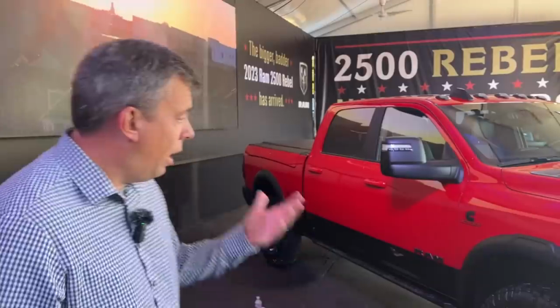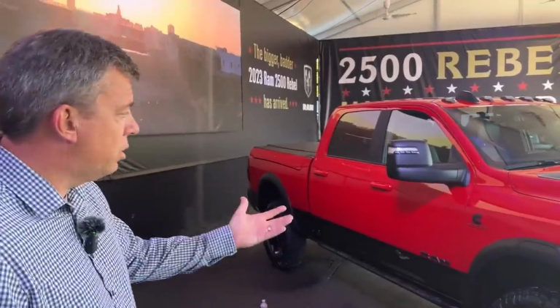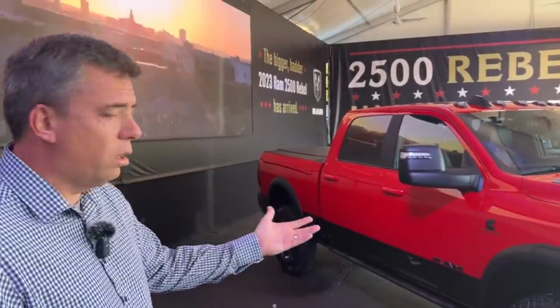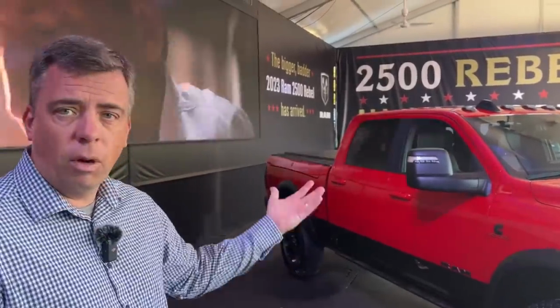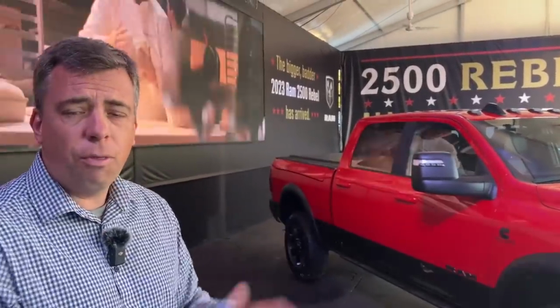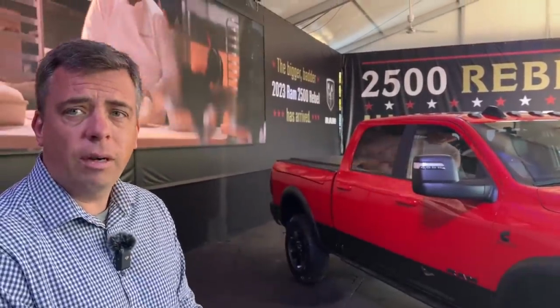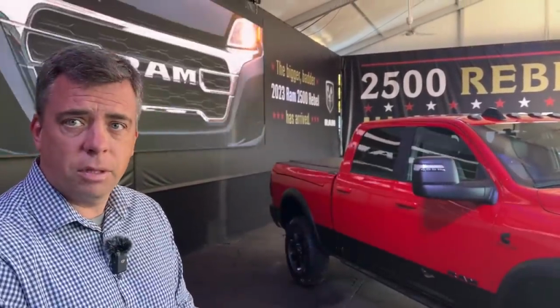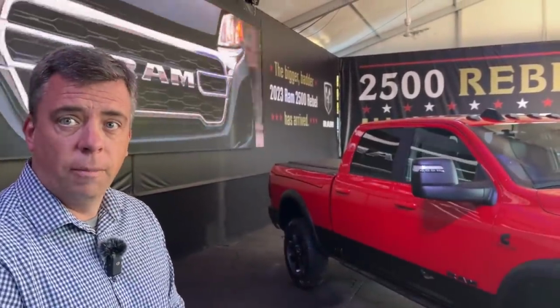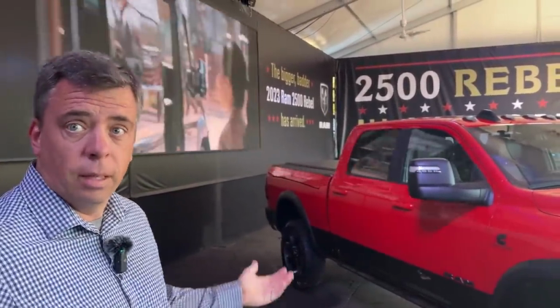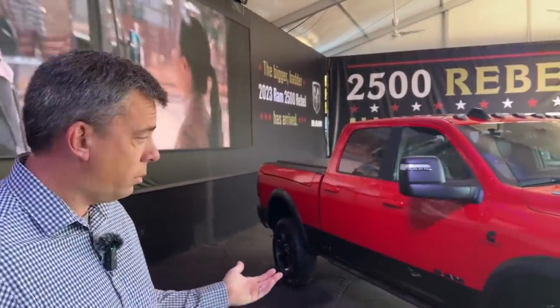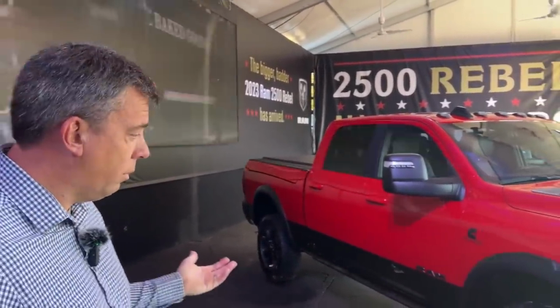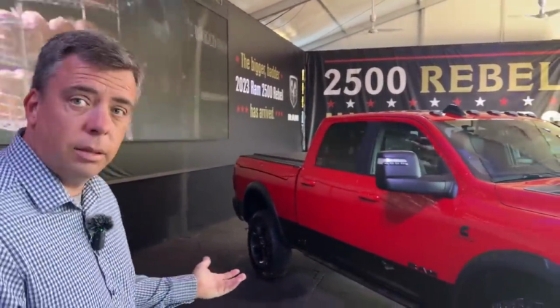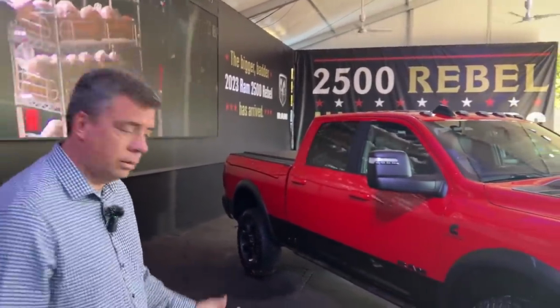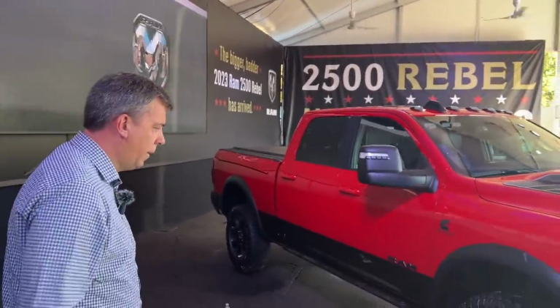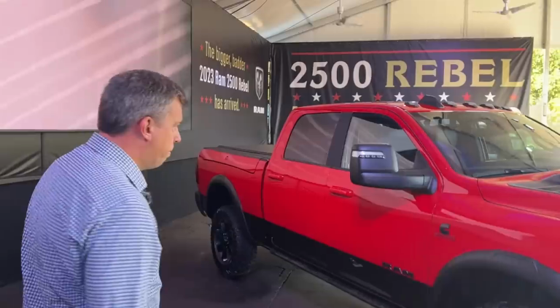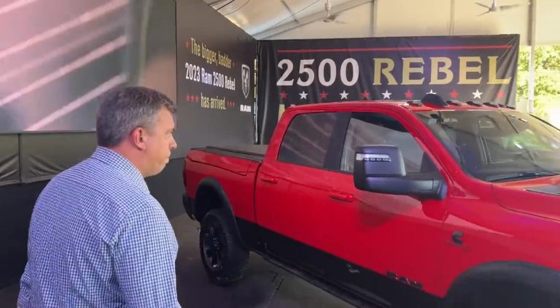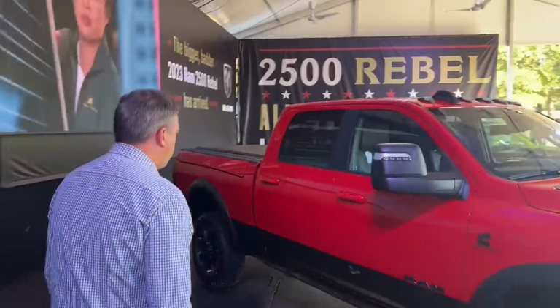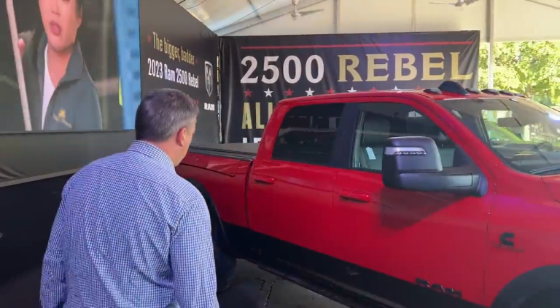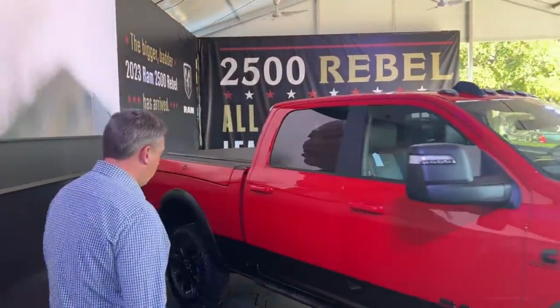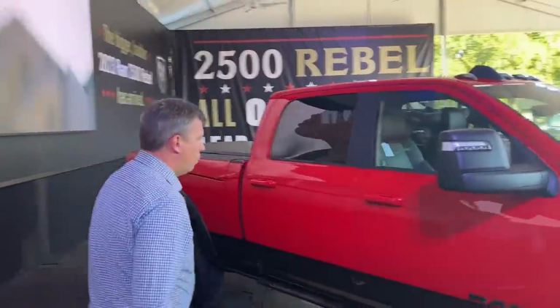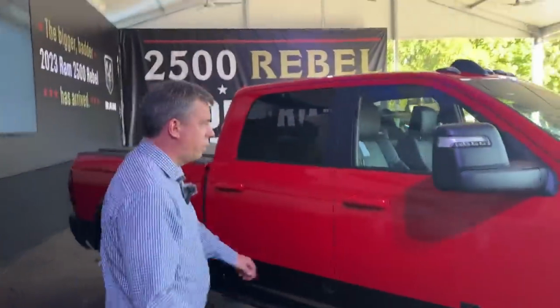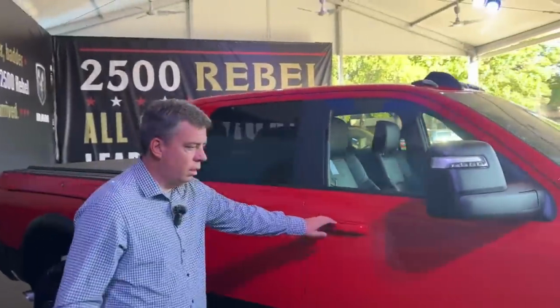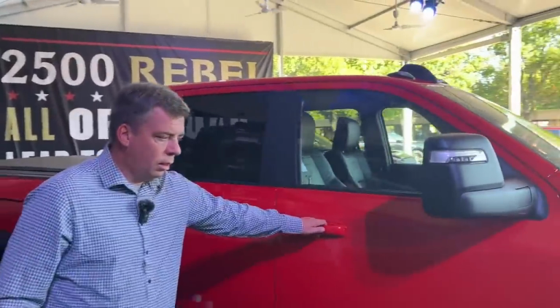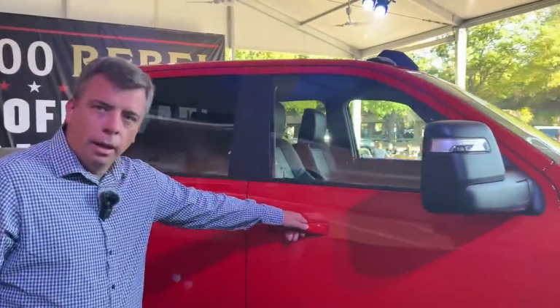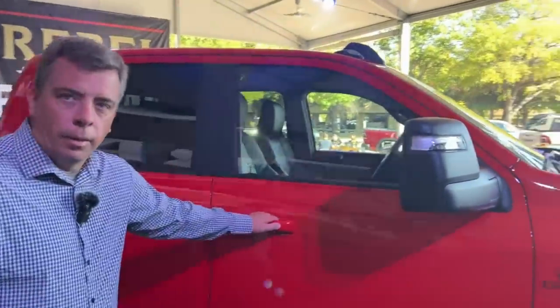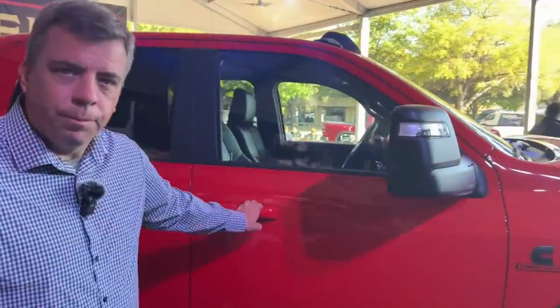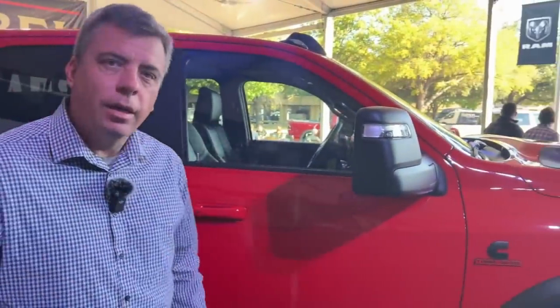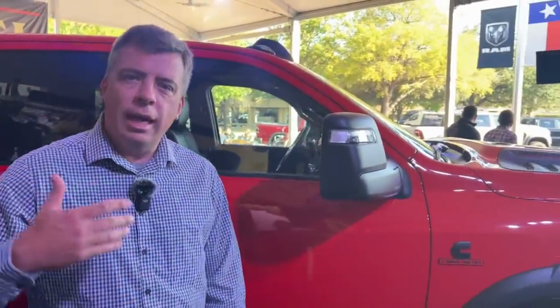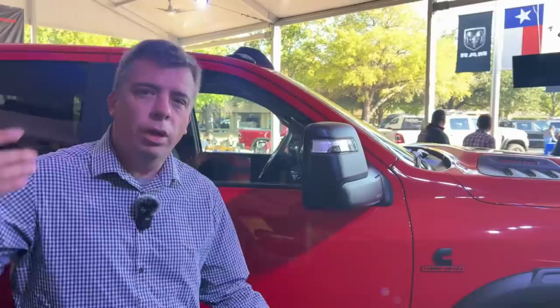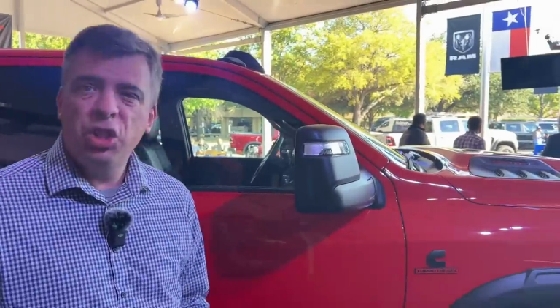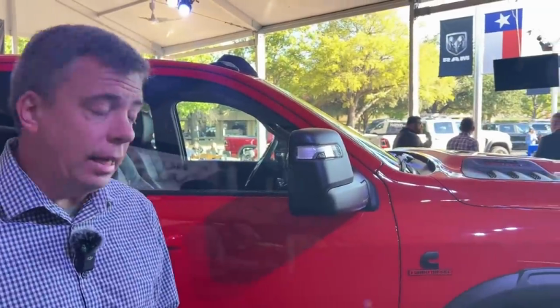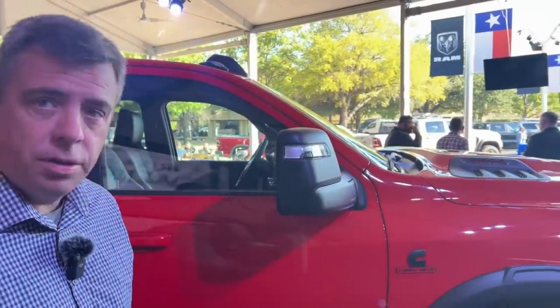Payload is around 3,100 pounds, which is way more than the Power Wagon. But the difference is that the Power Wagon is still far more off-road worthy because it has that front locker and front disconnecting sway bar. They want to differentiate that, of course.